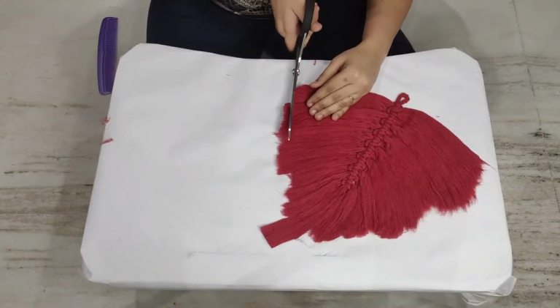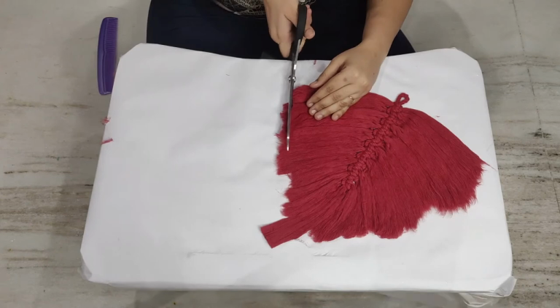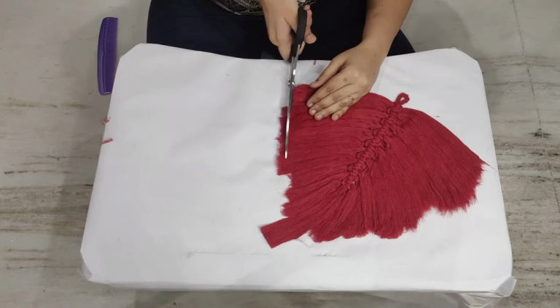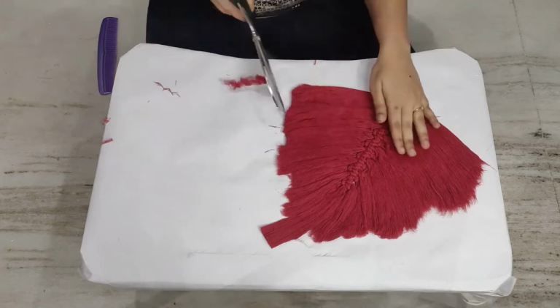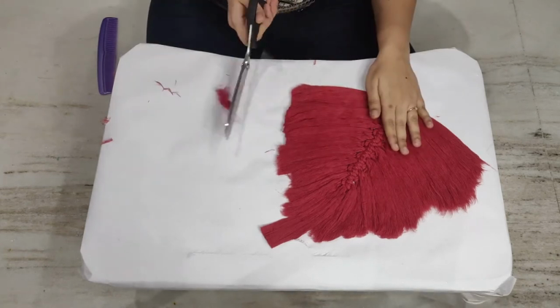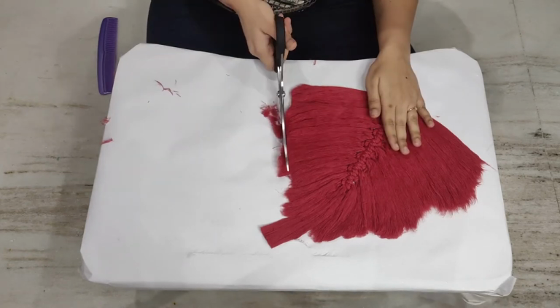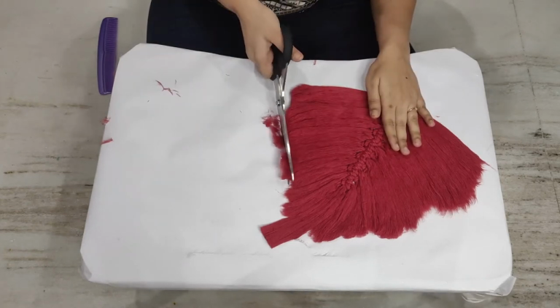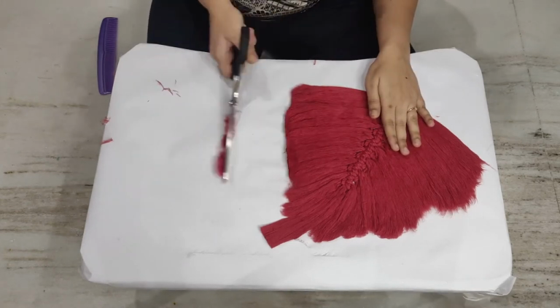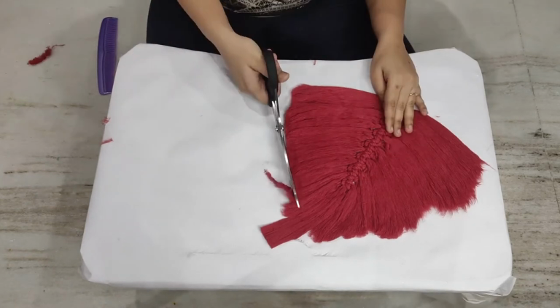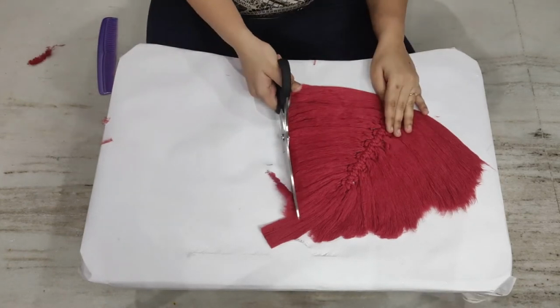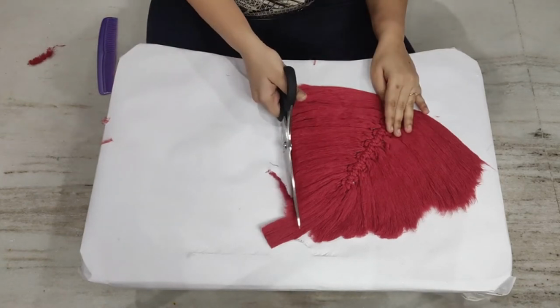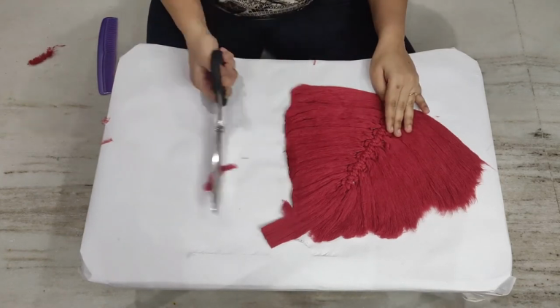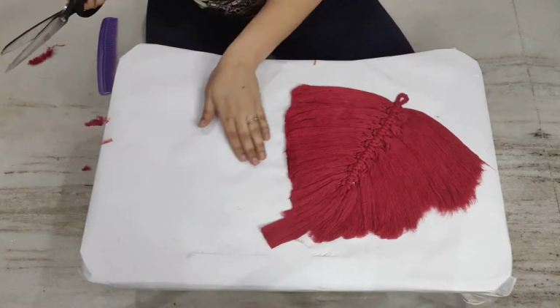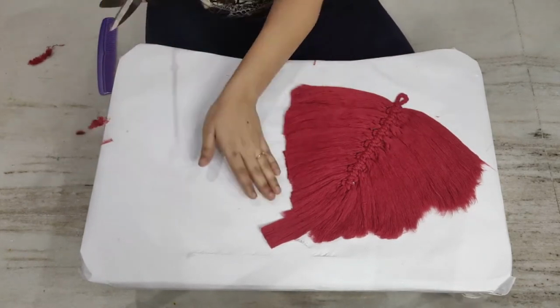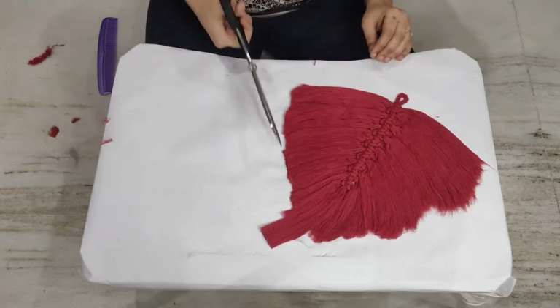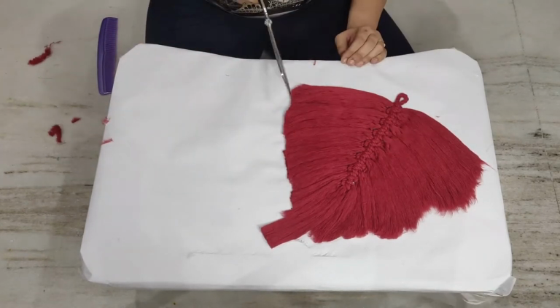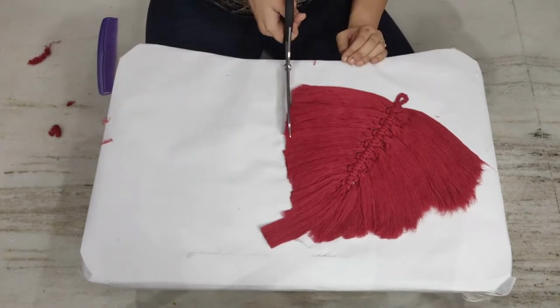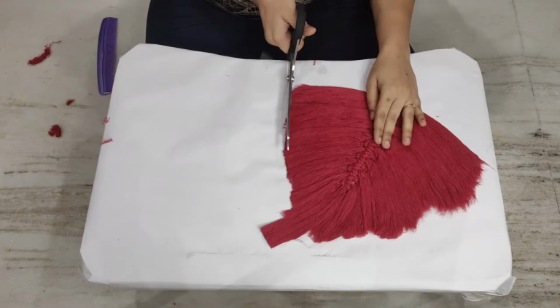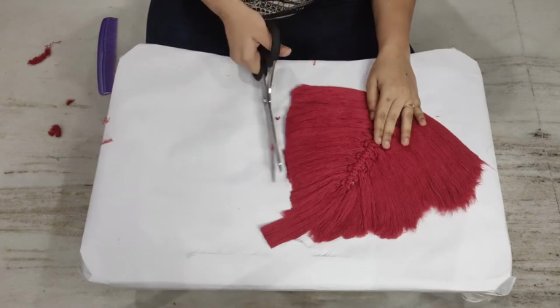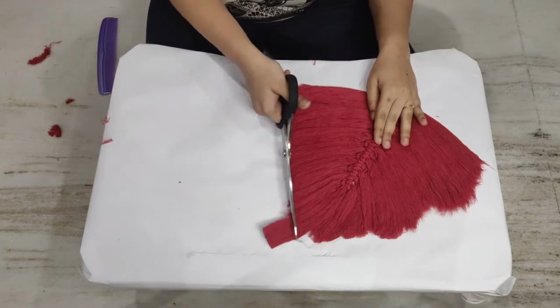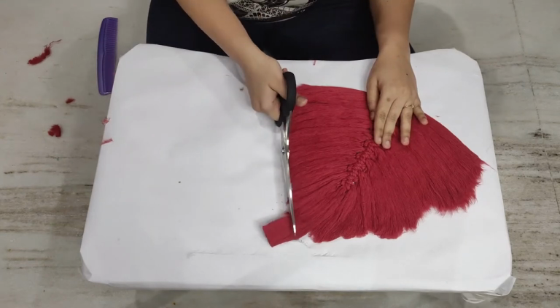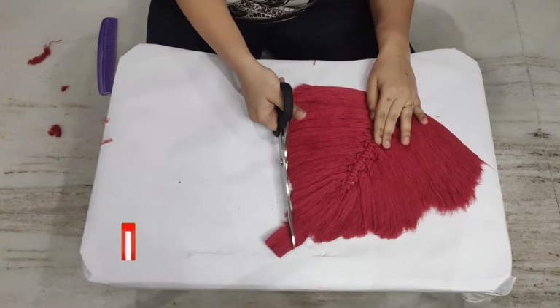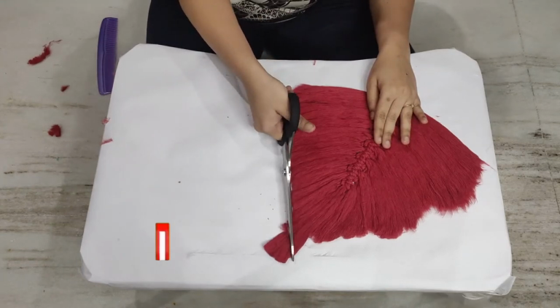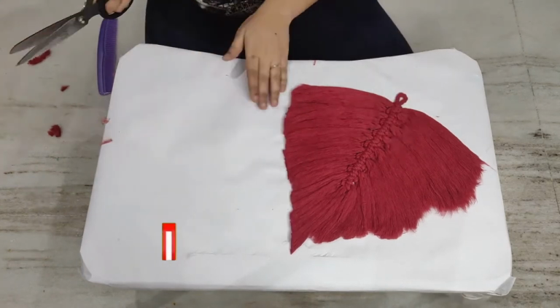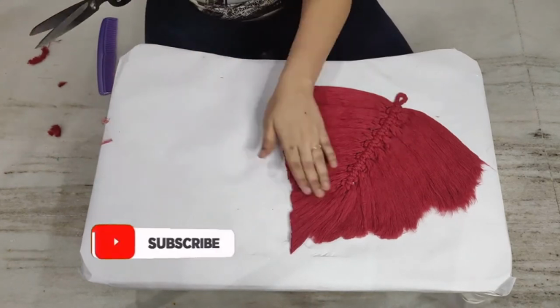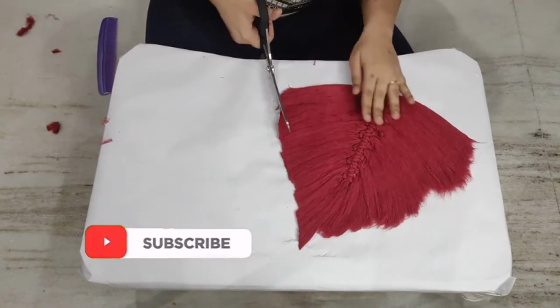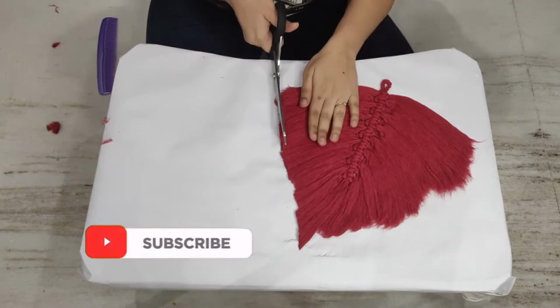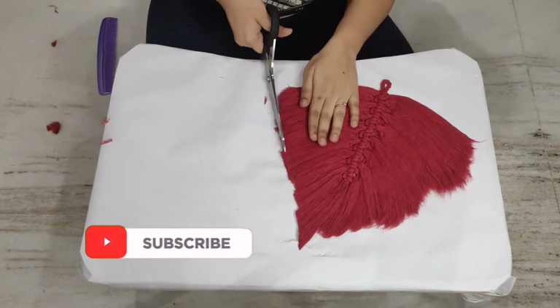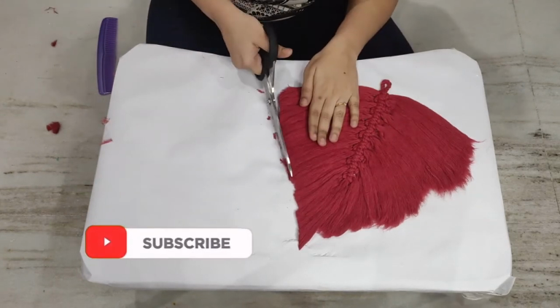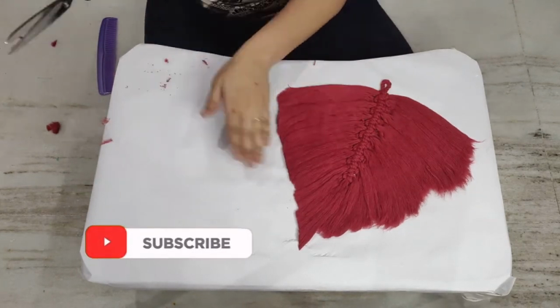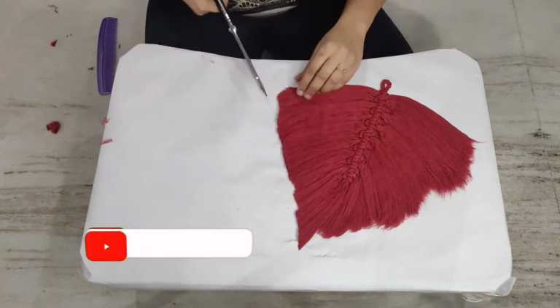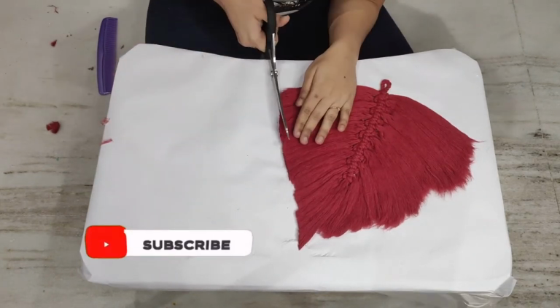Once the combing is done, start the final trimming. This is the difficult part — take it slow and do not mess up the shape. It is always better to trim less than more.